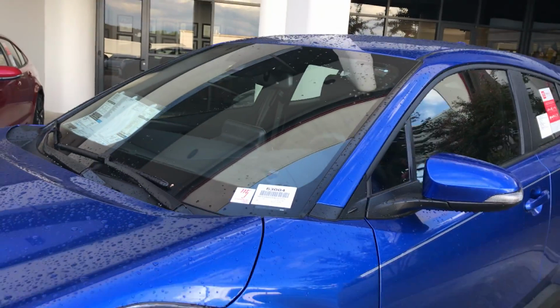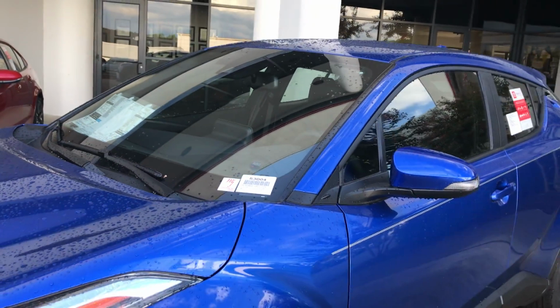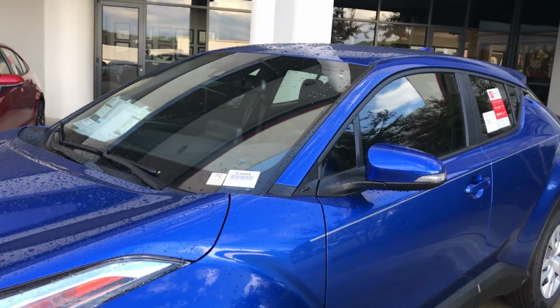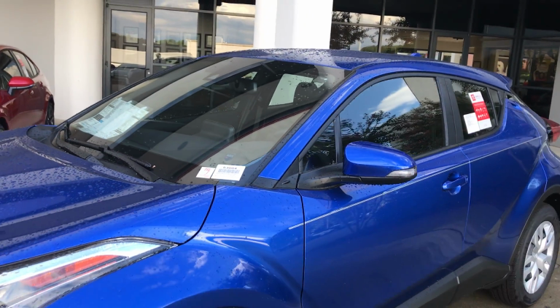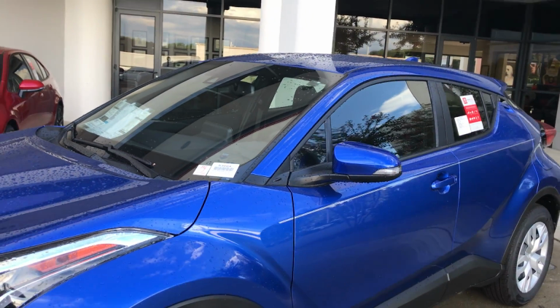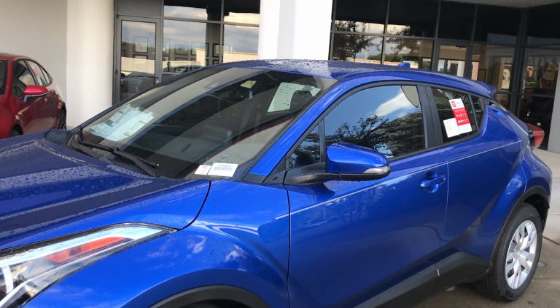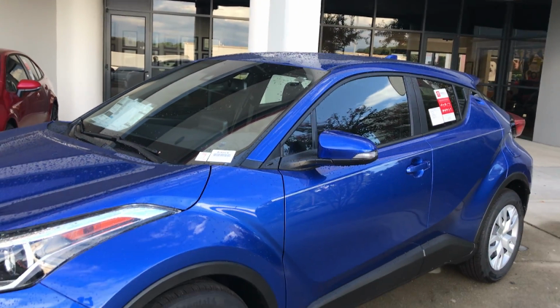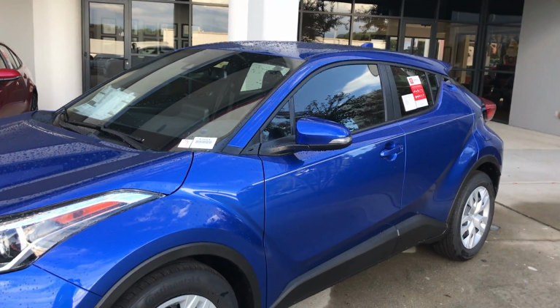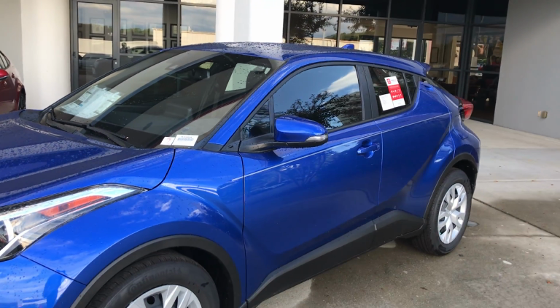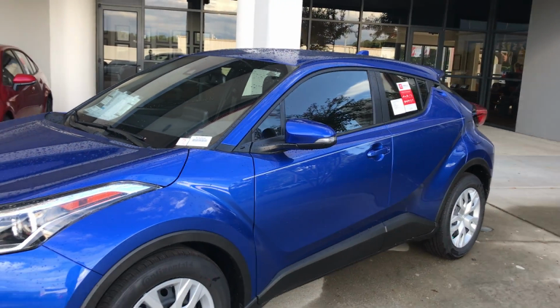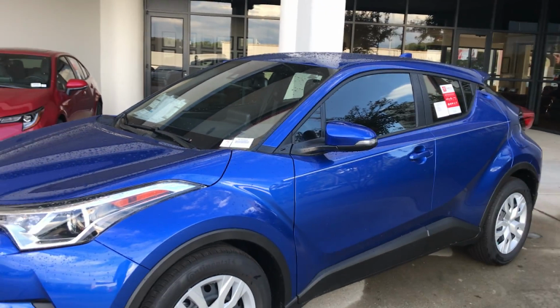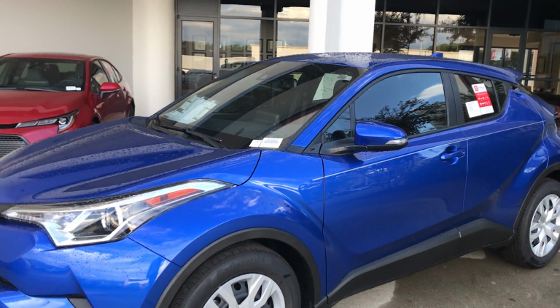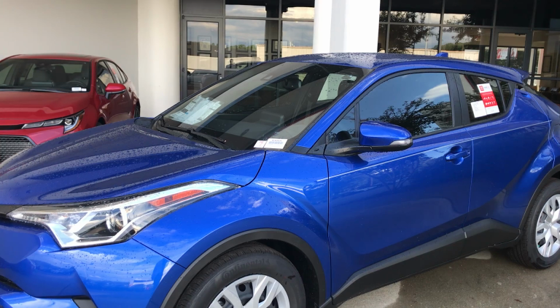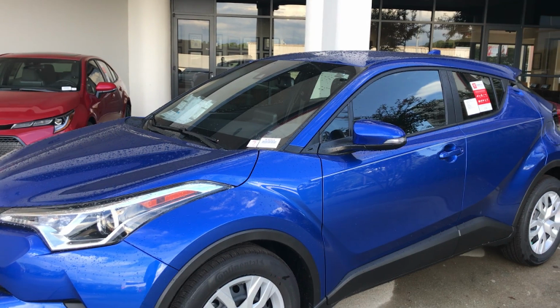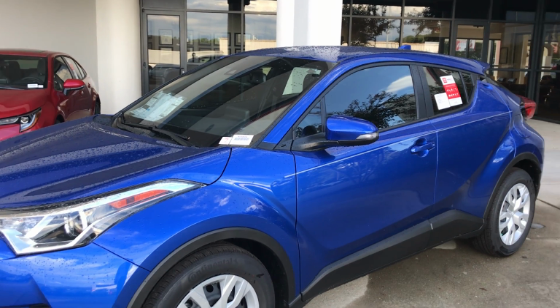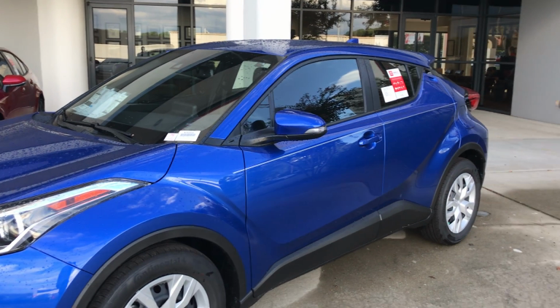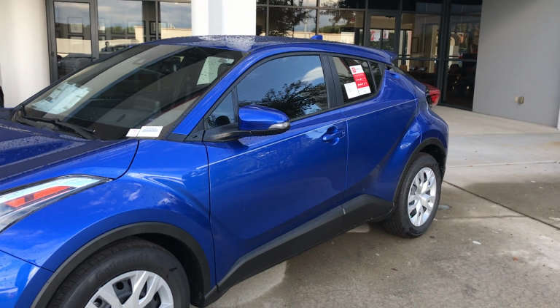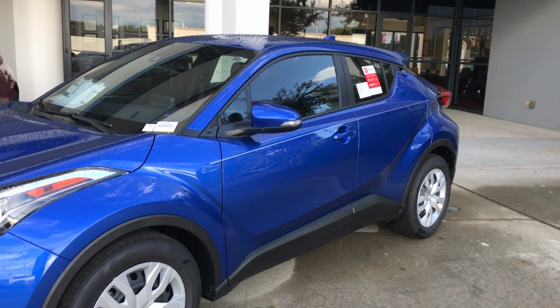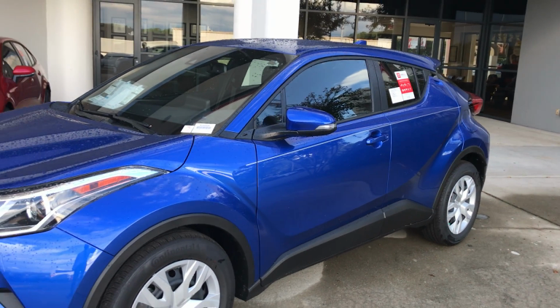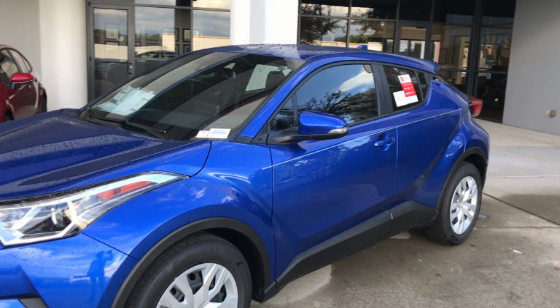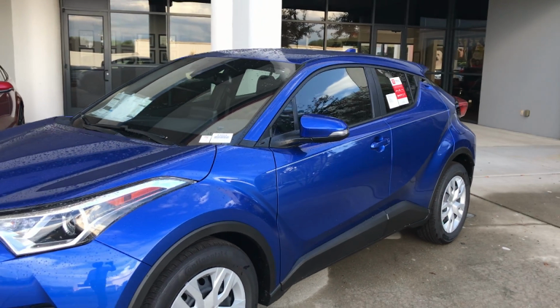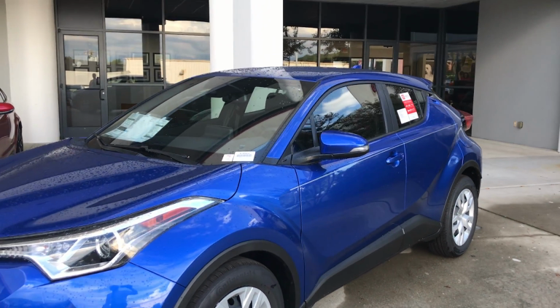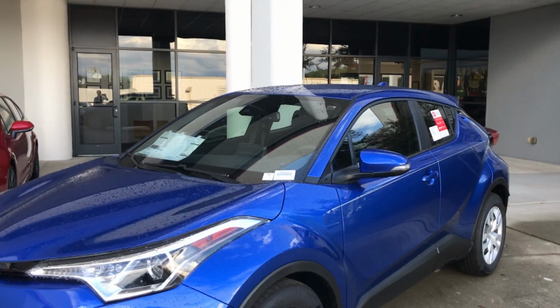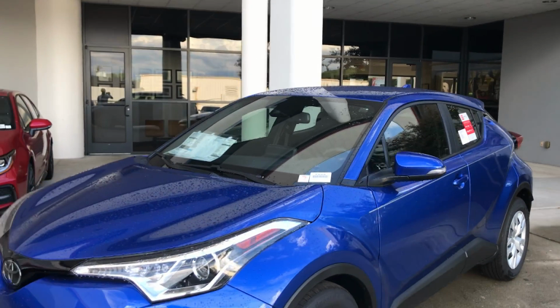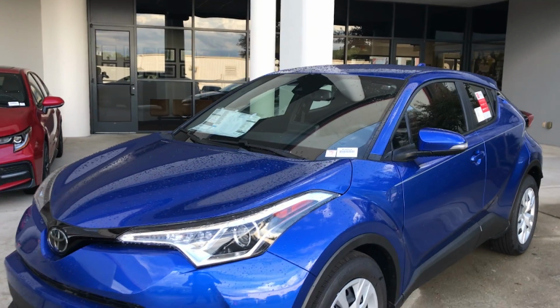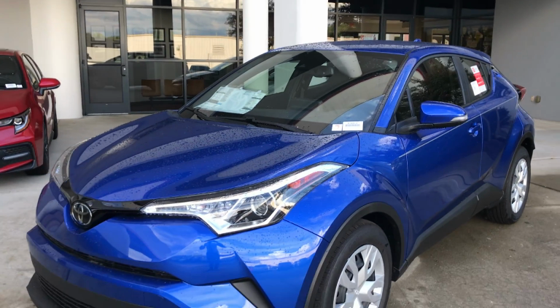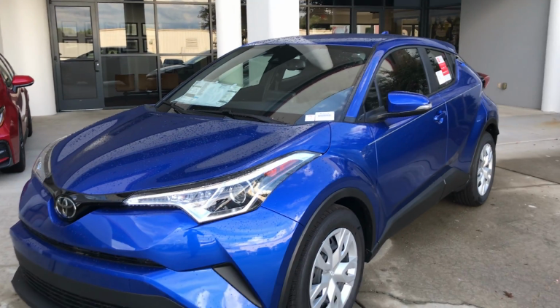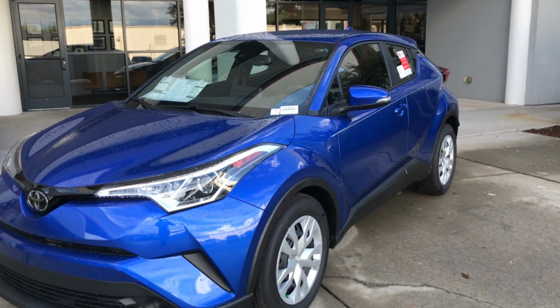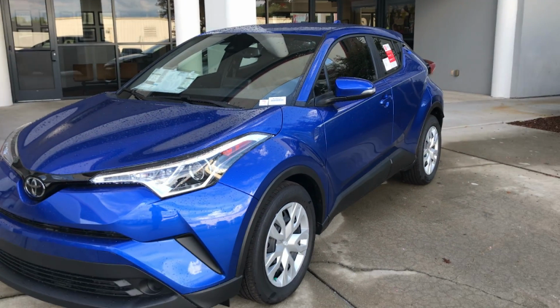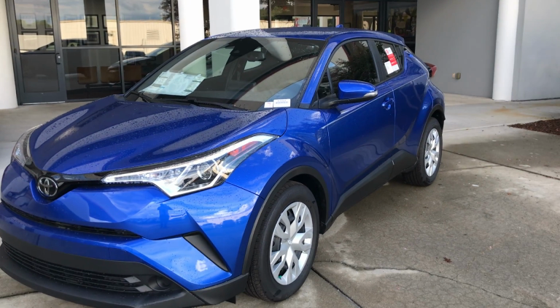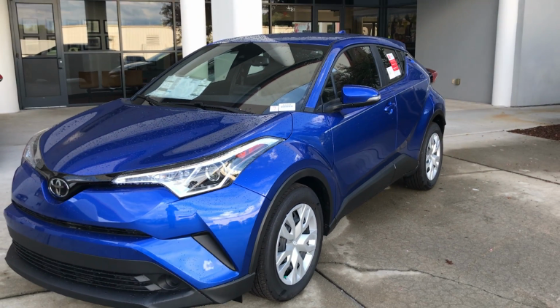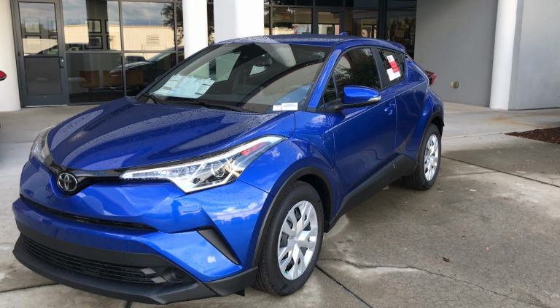I'd love to show you more features when you get here for your test drive. You can reach me at 919-309-6364. Take care, I'll talk to you soon. Have a great day!